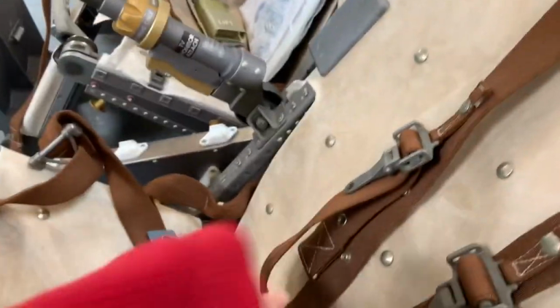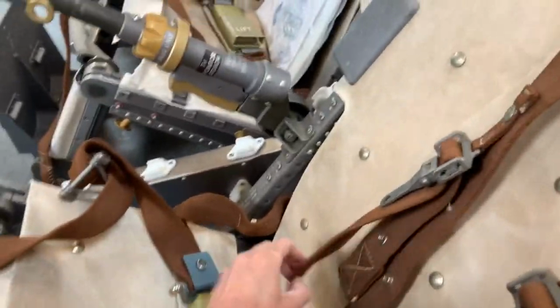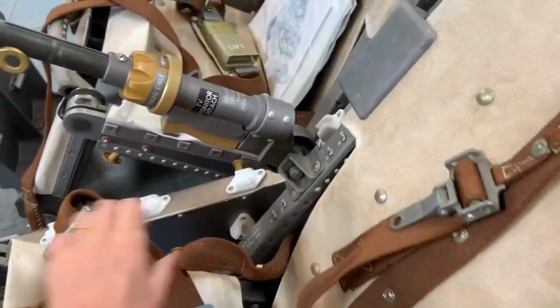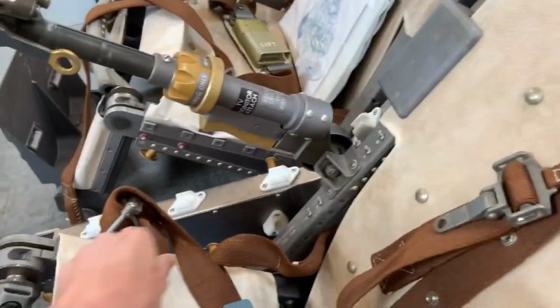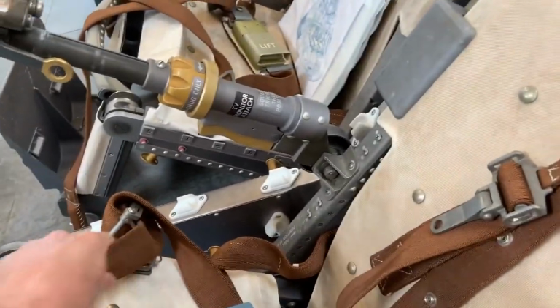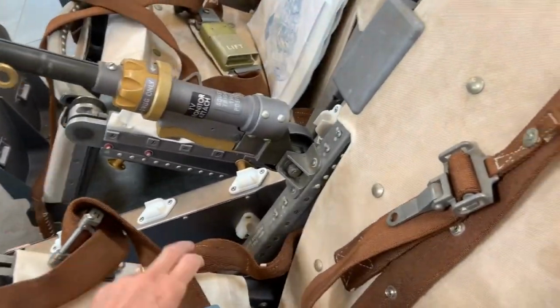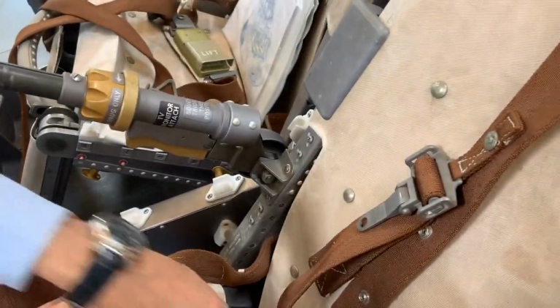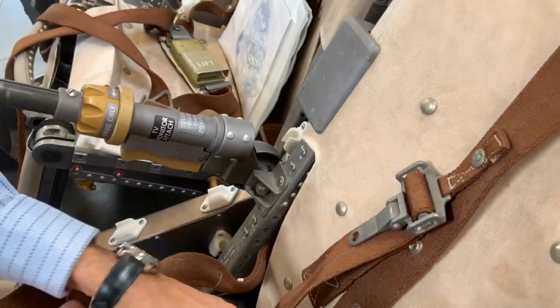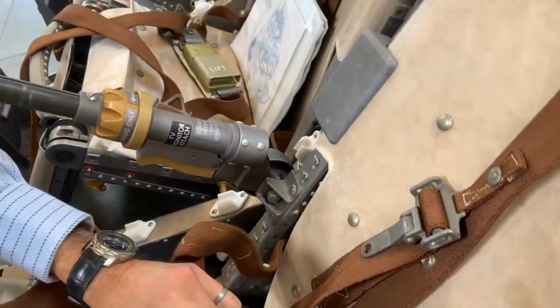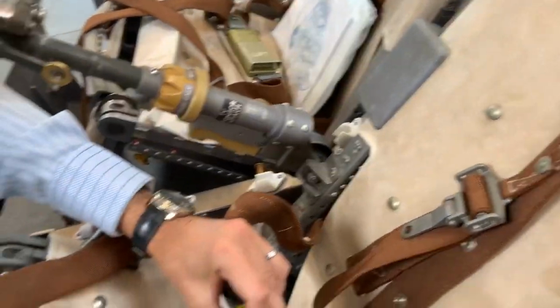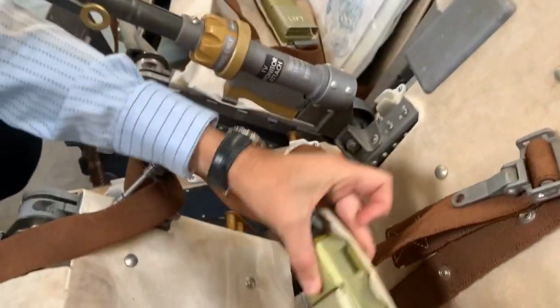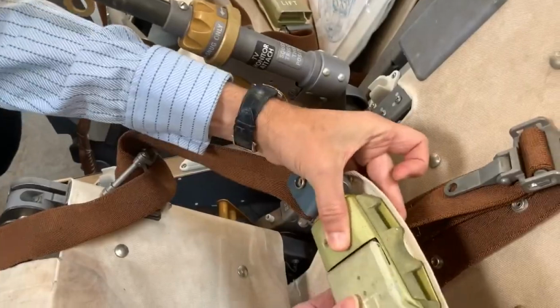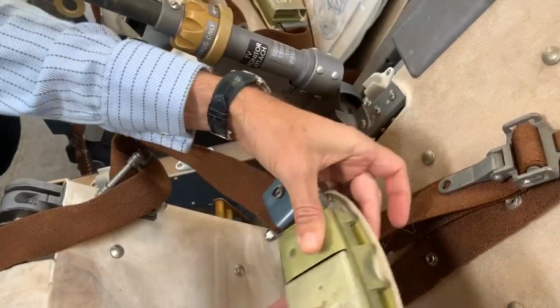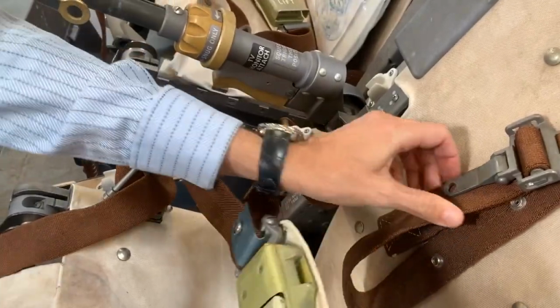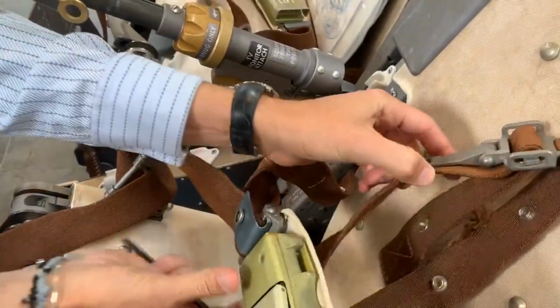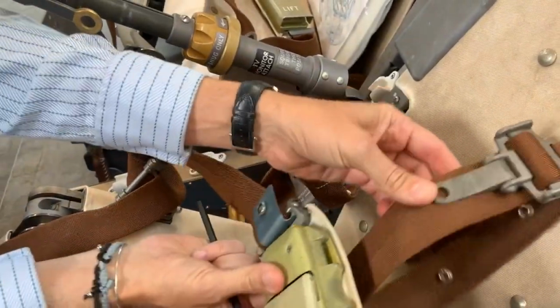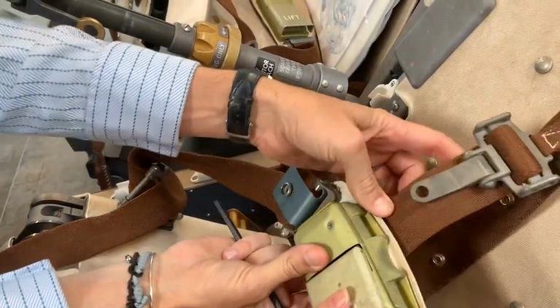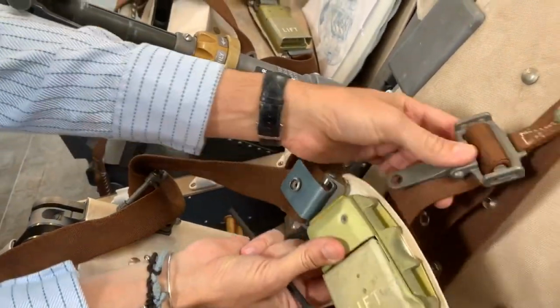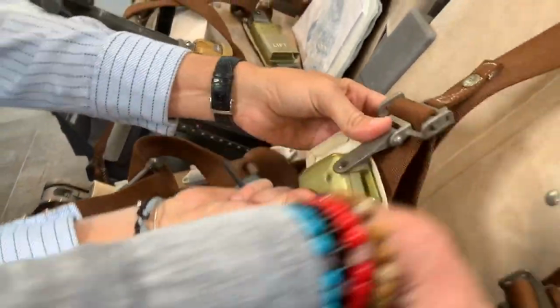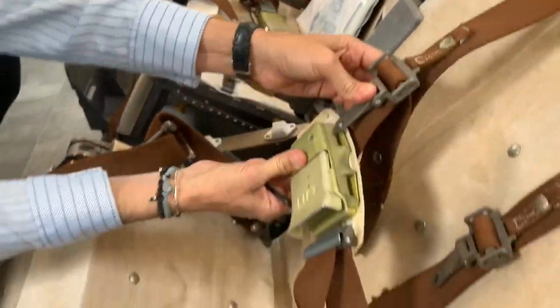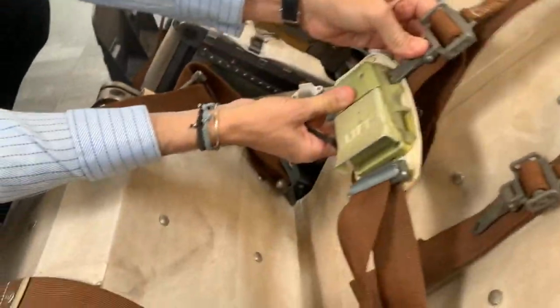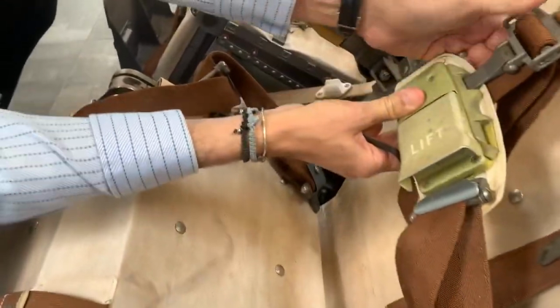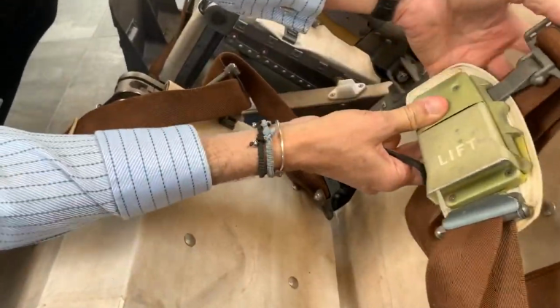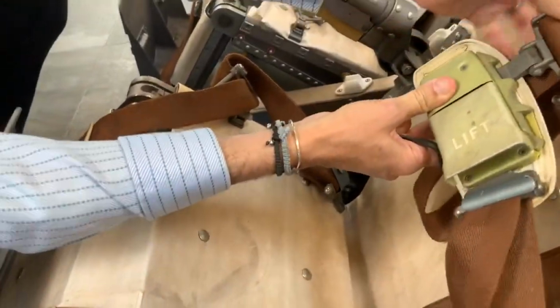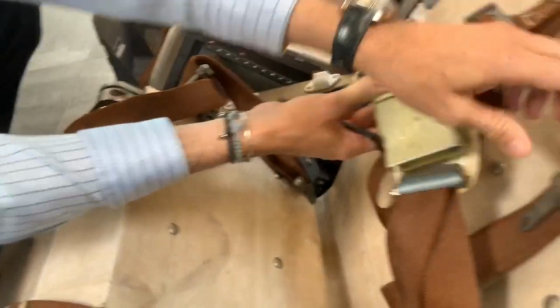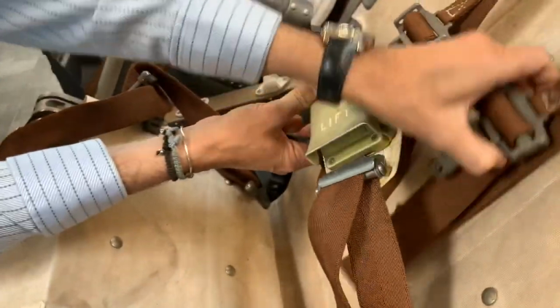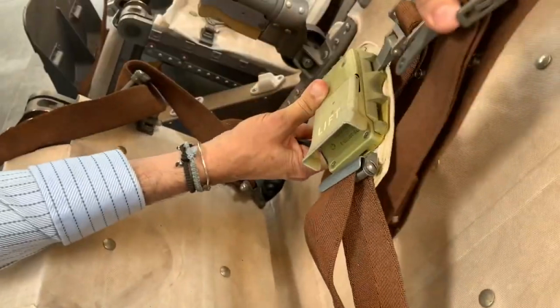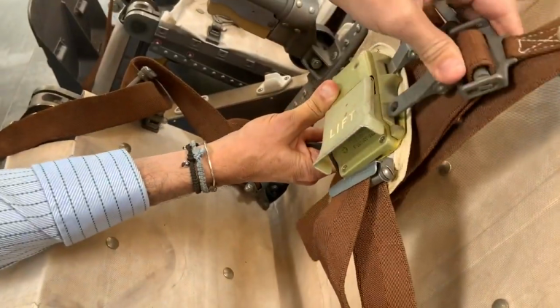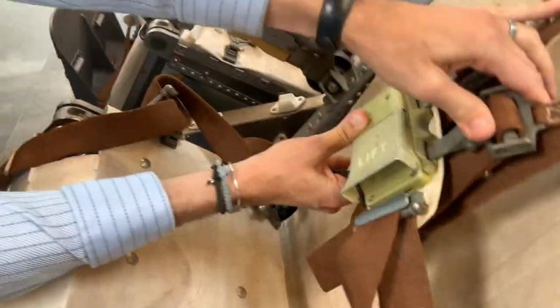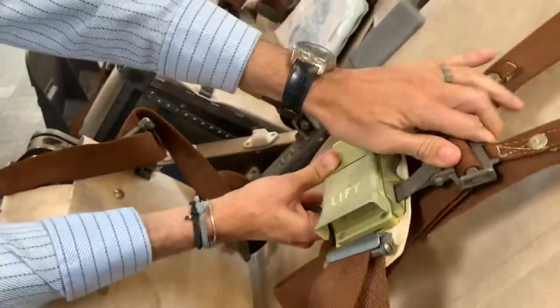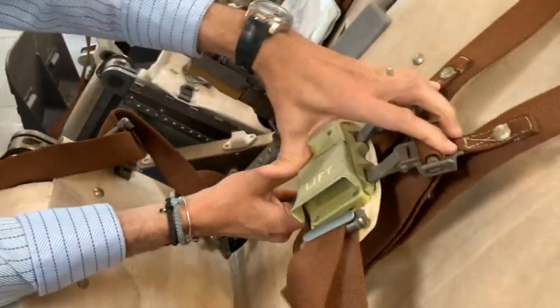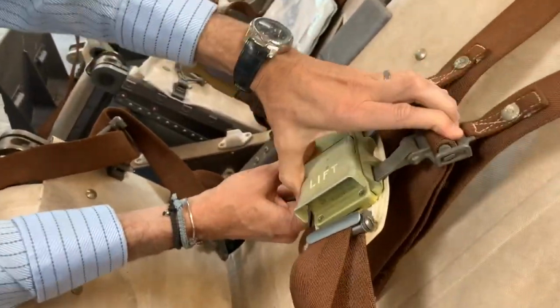And that's a six-point seat belt — exactly like on aerobatic planes. It connects into the top here. You need to be strapped up nicely. Same concept.